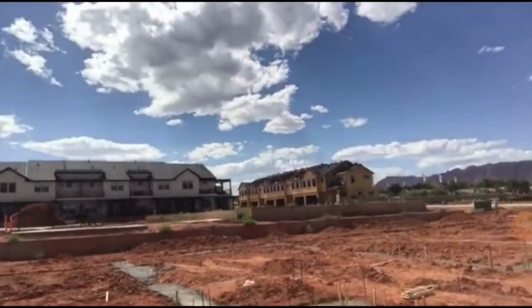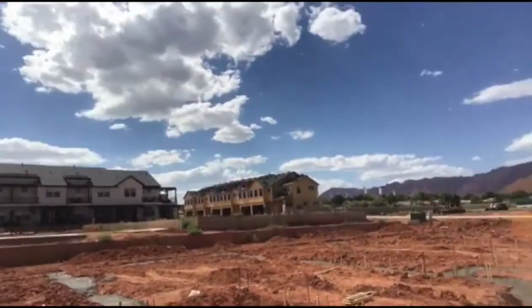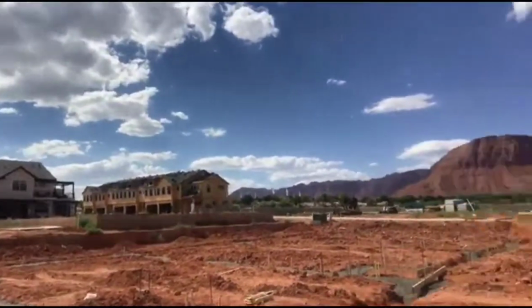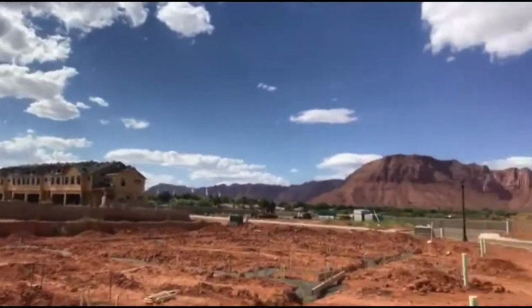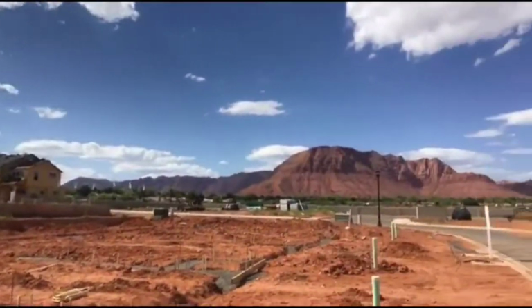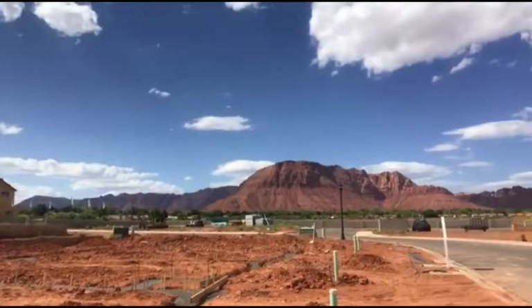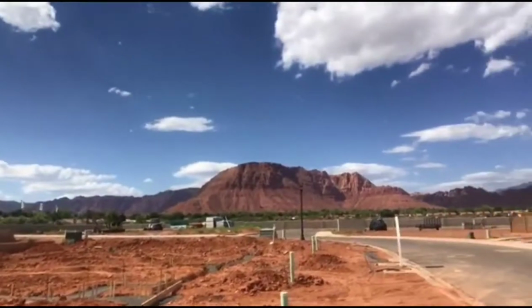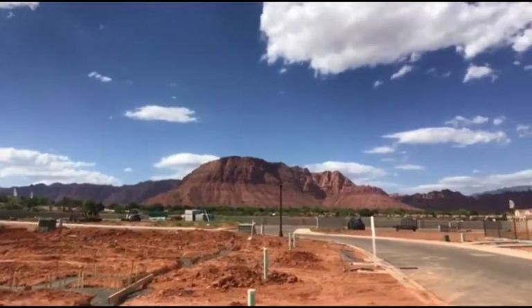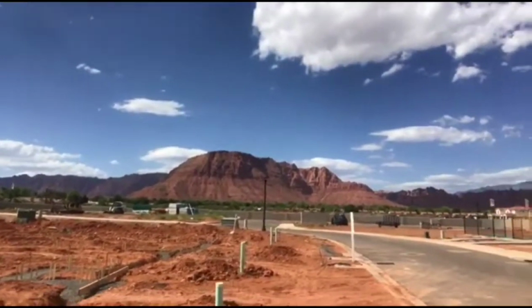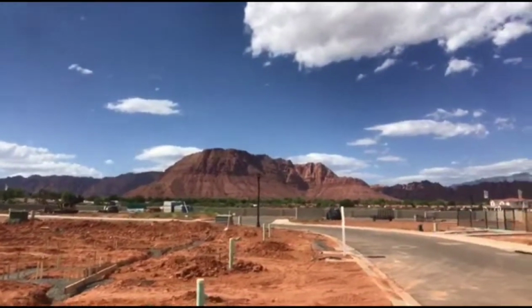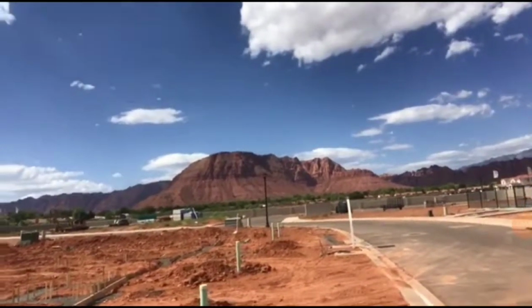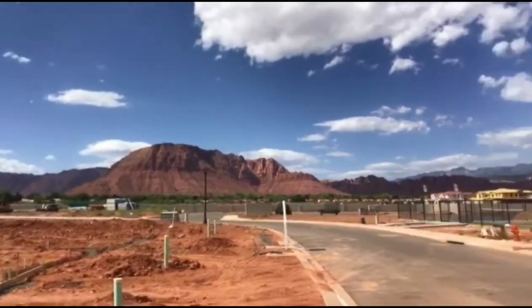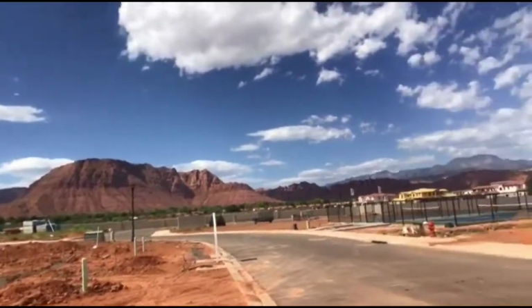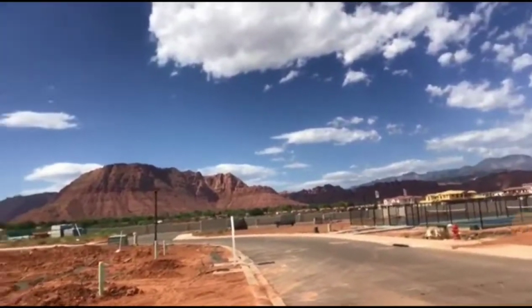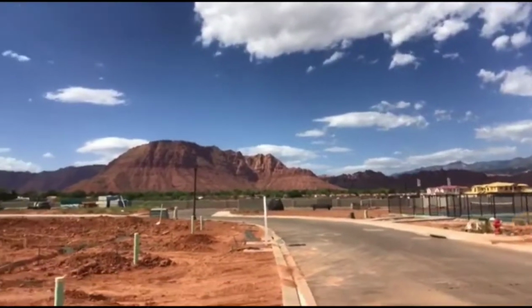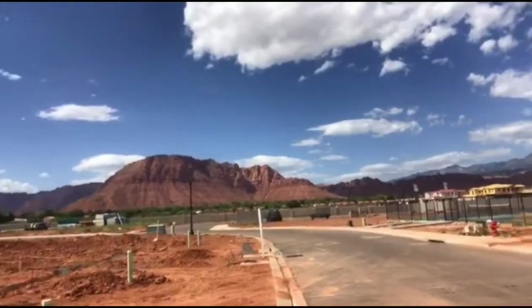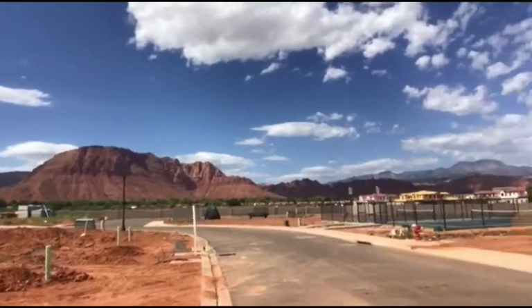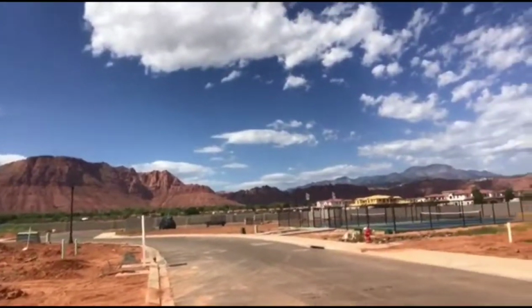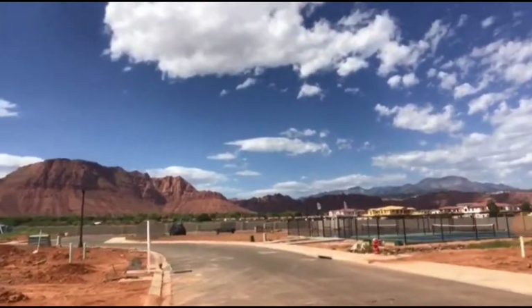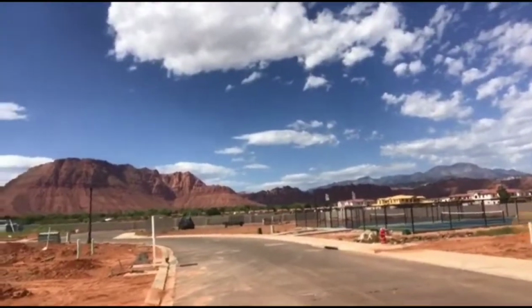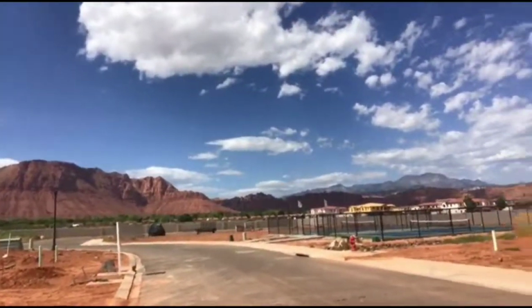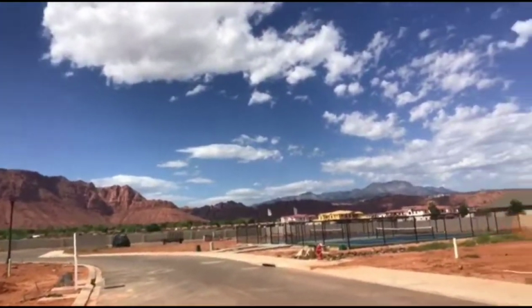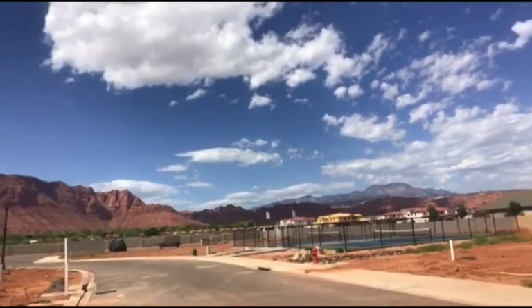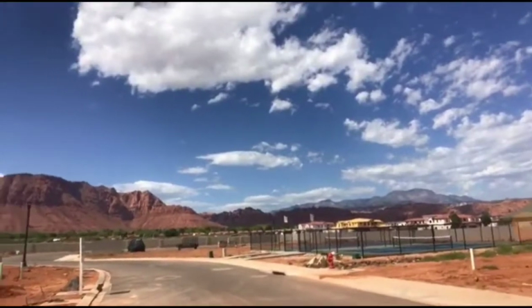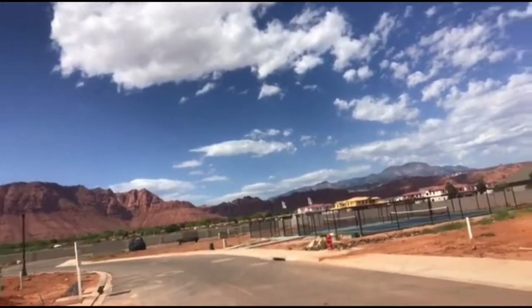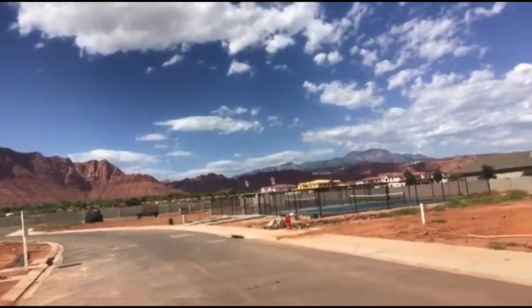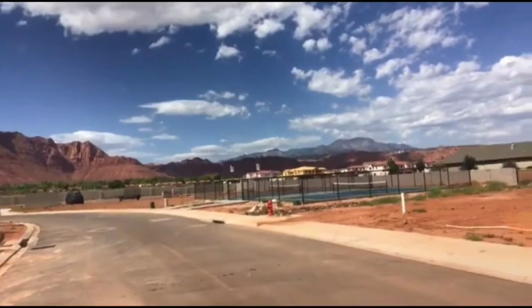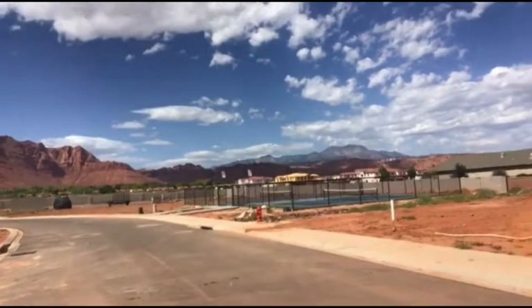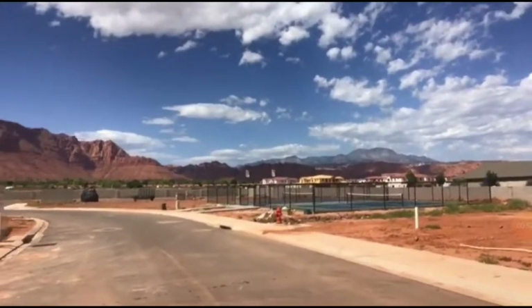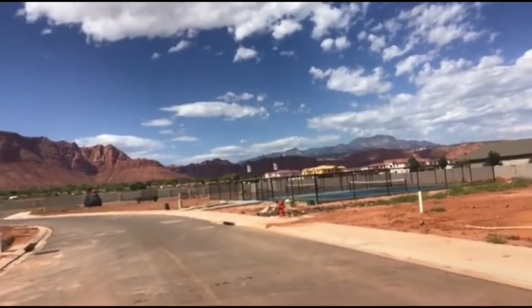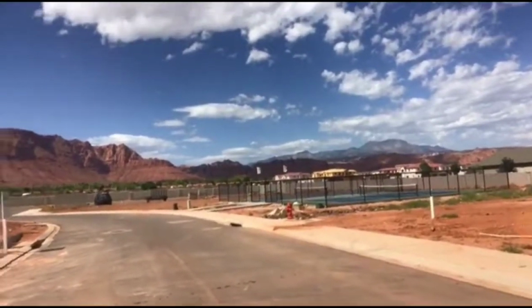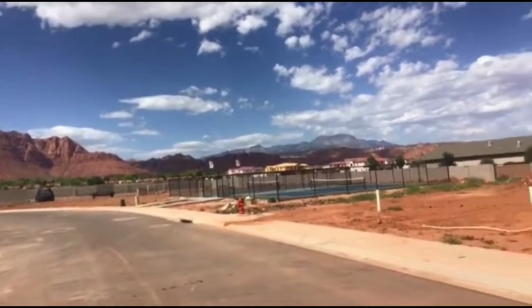This is quite a project coming right along. Here's the Red Mountains, there's Tua Khan, Snow Canyon back there, and then we got a couple of pickleball courts.